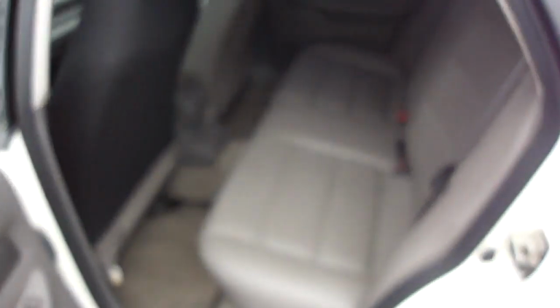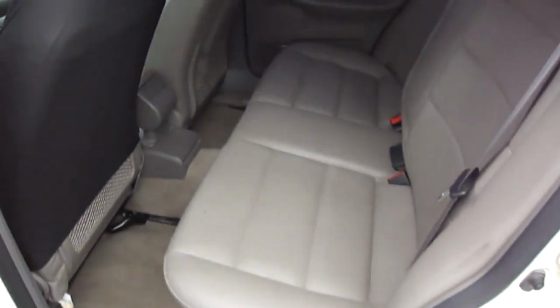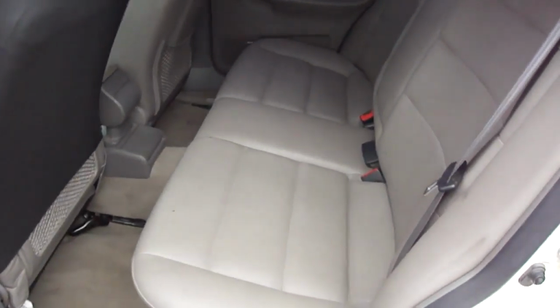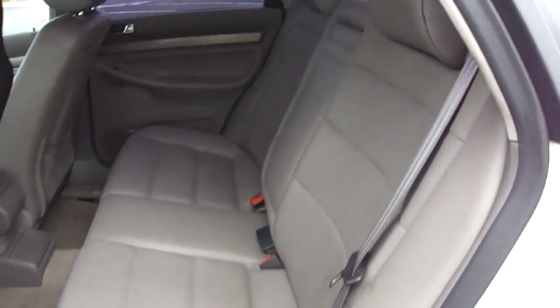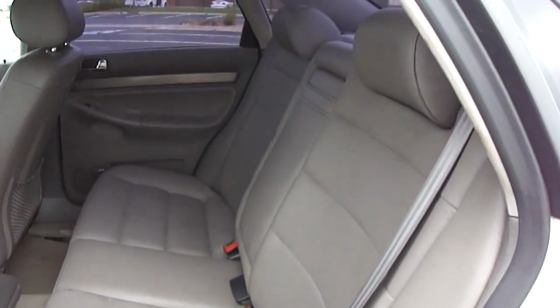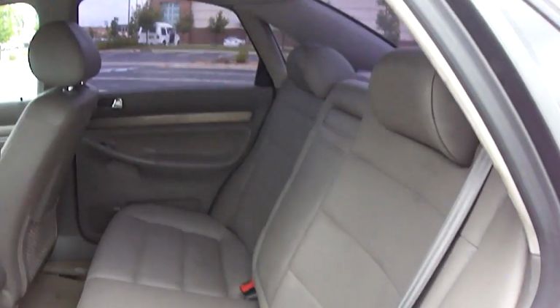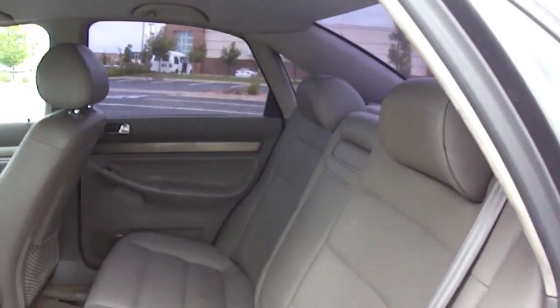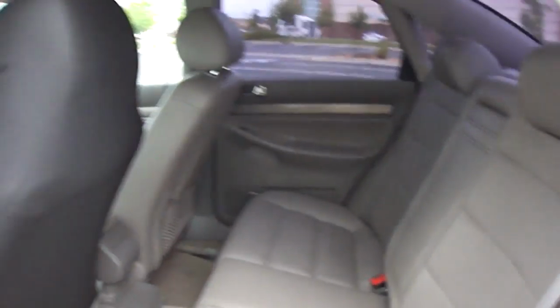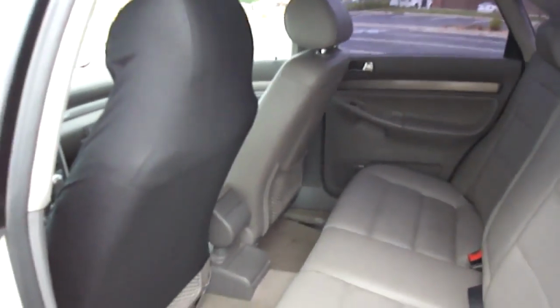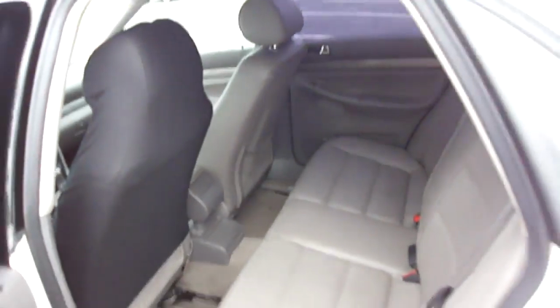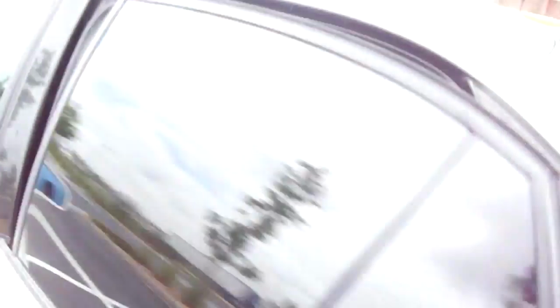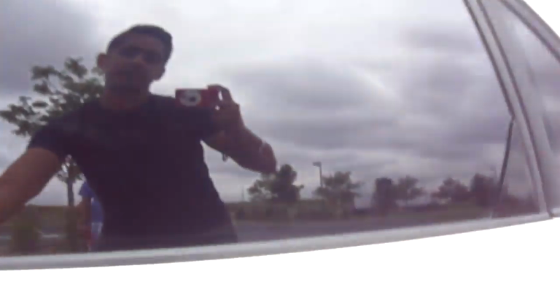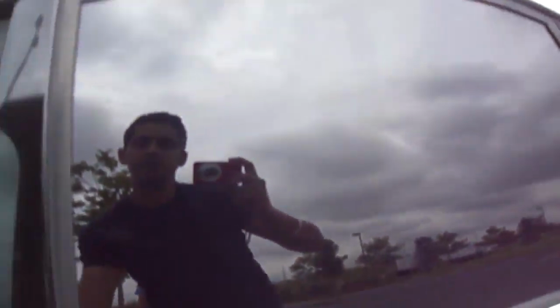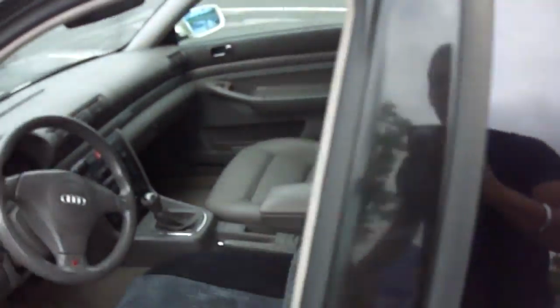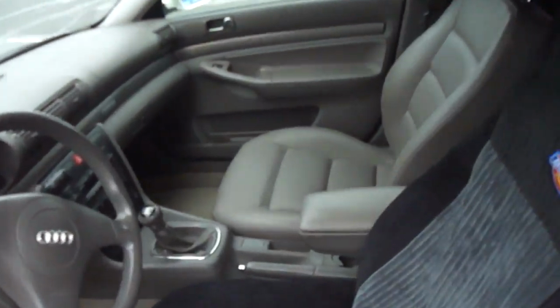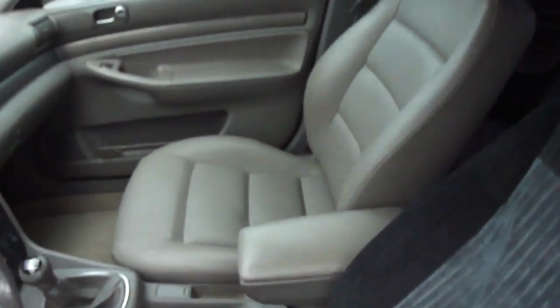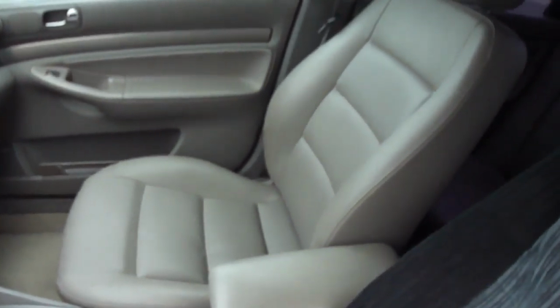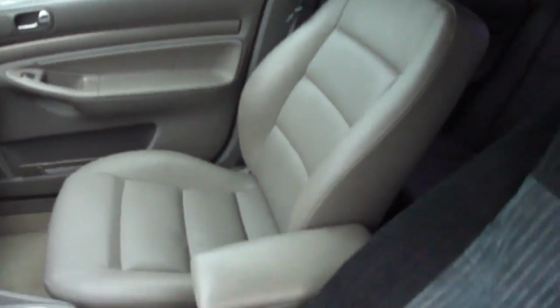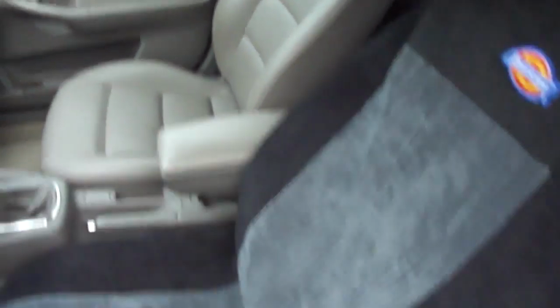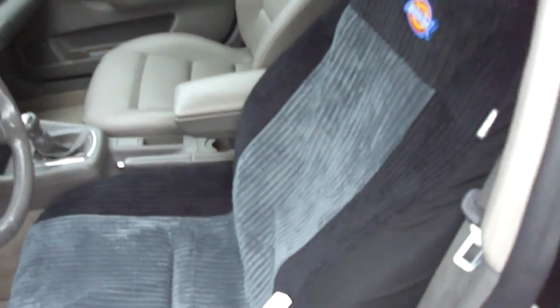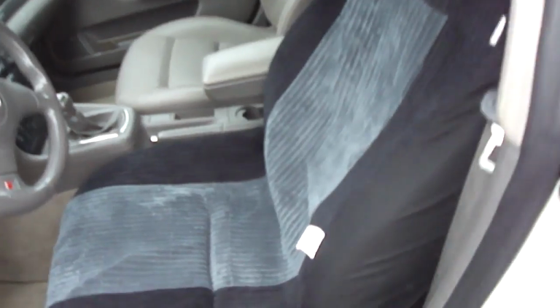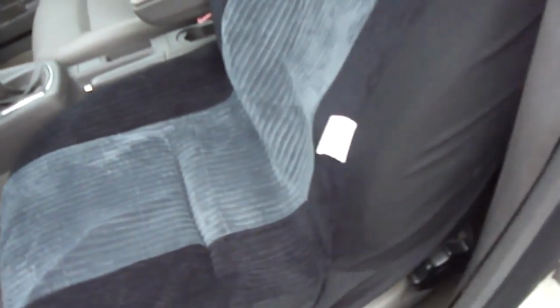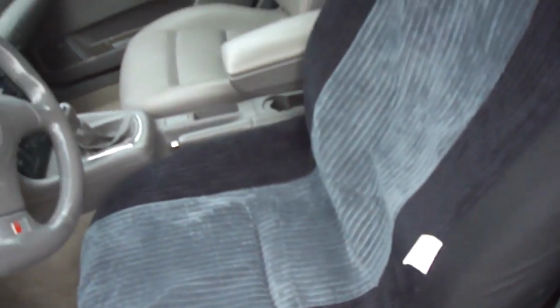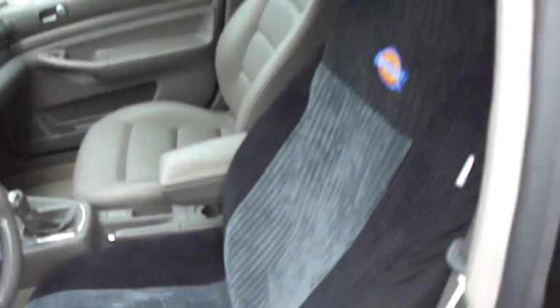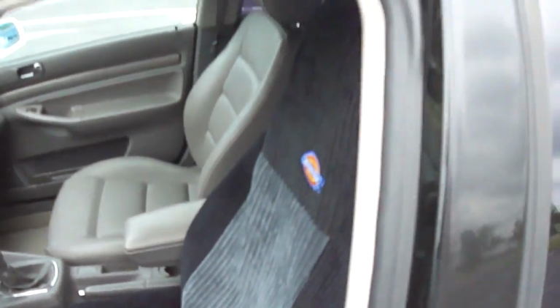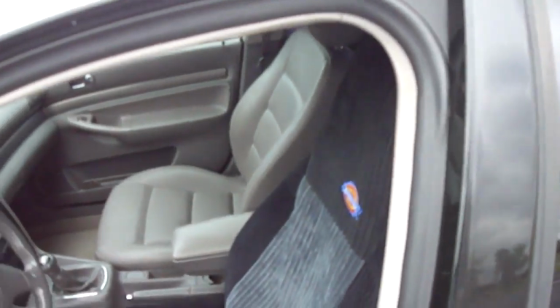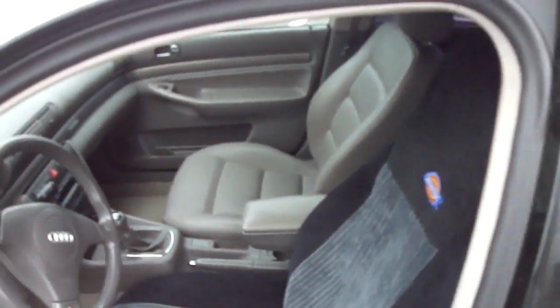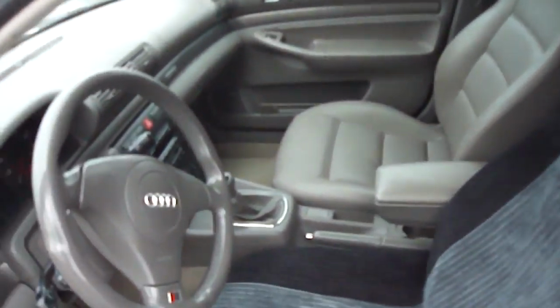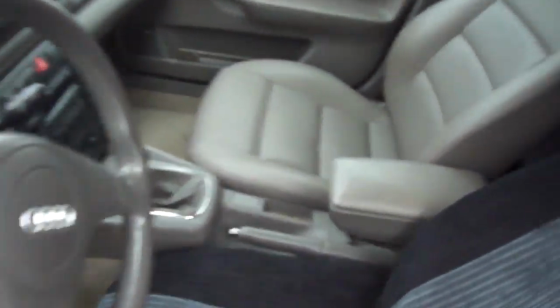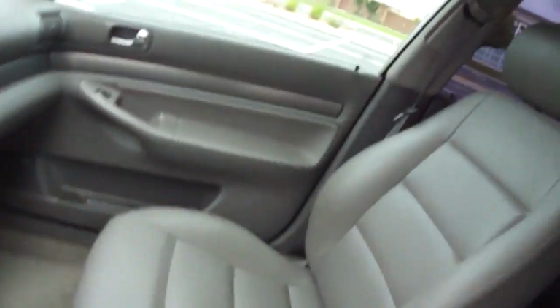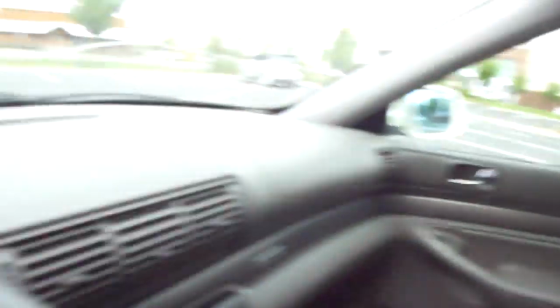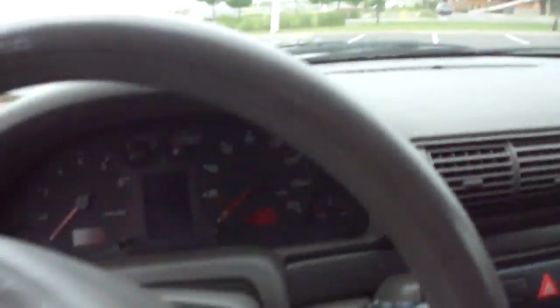The rear seat leather is in really good condition. The front seat is also in excellent condition. This one has a slight little rip, but it's got a seat cover on it that covers it up.